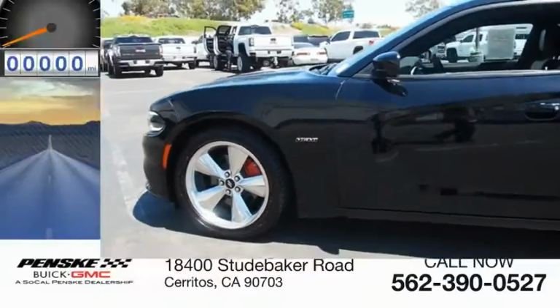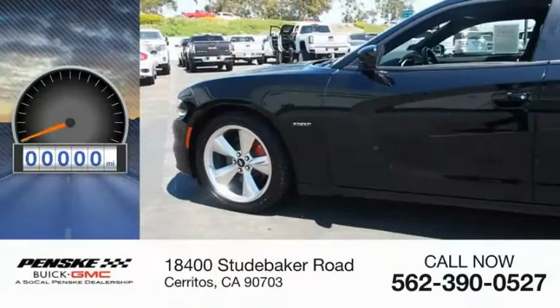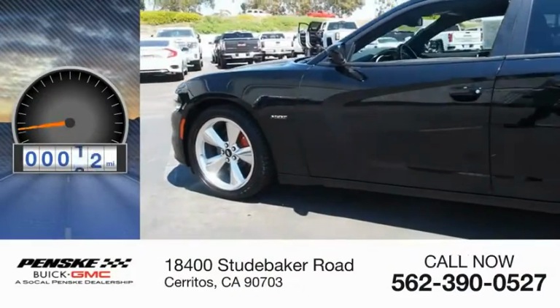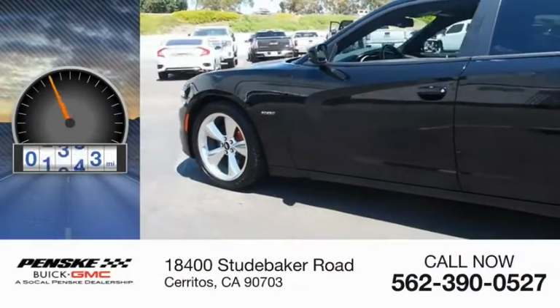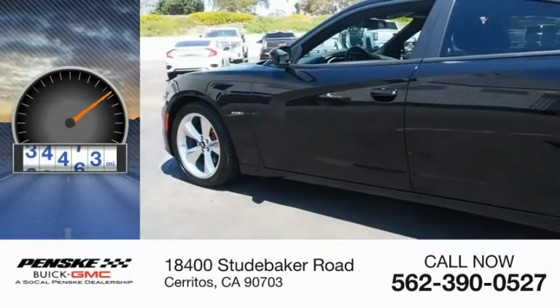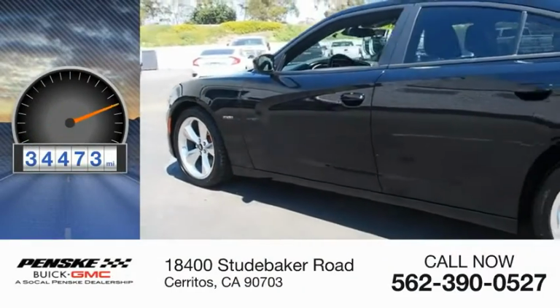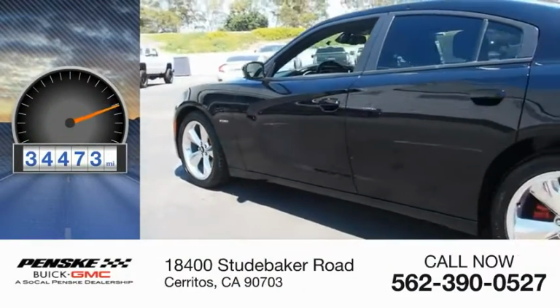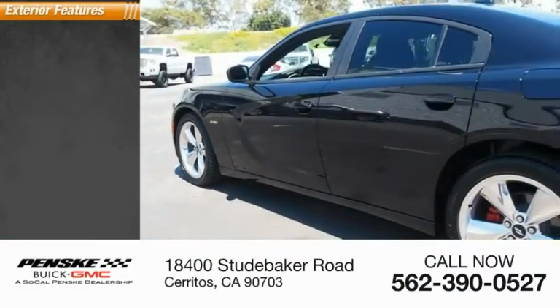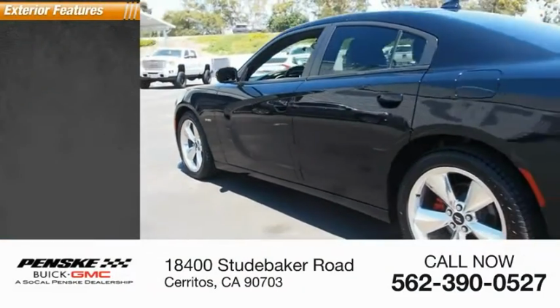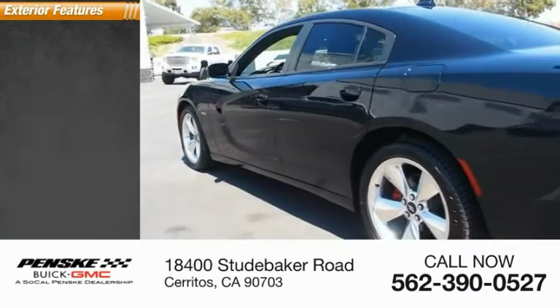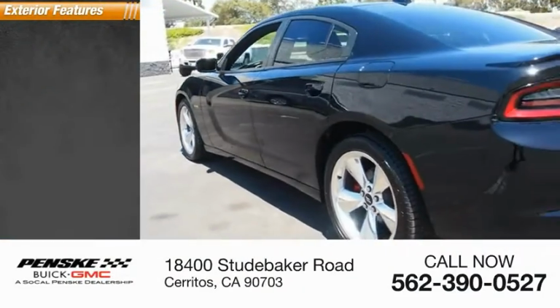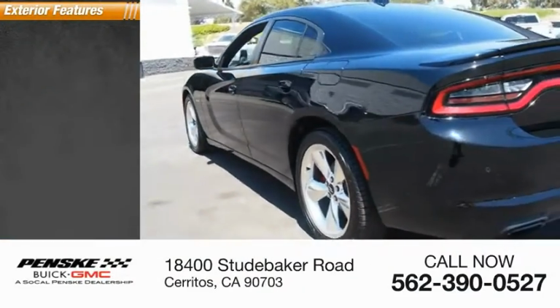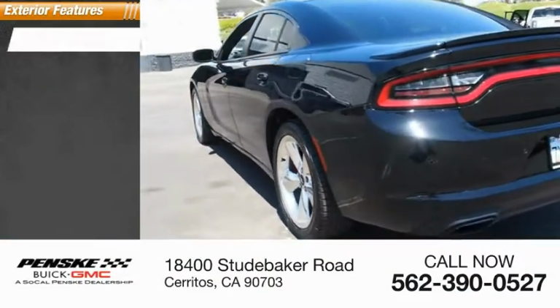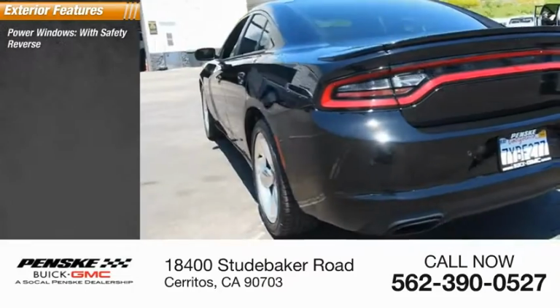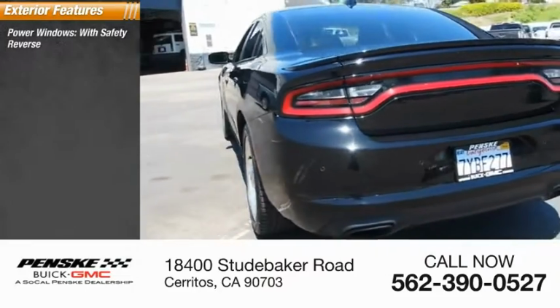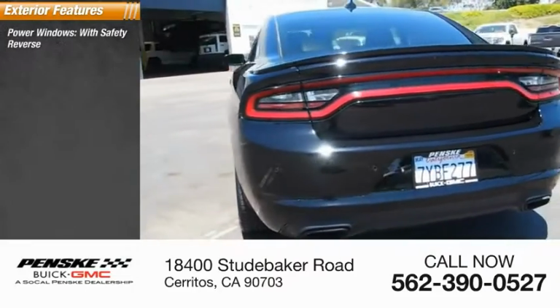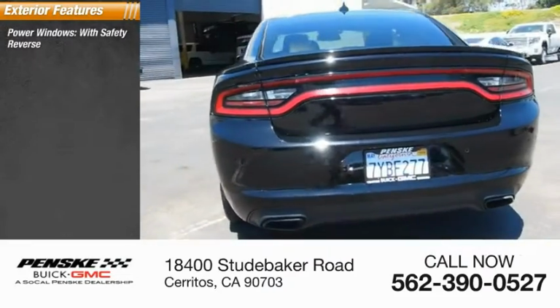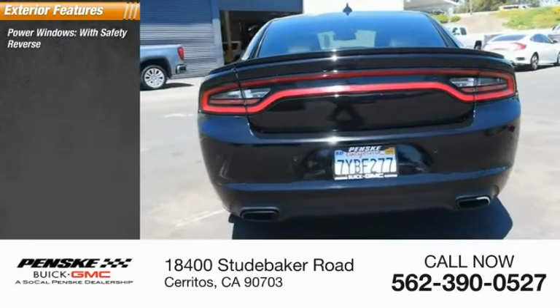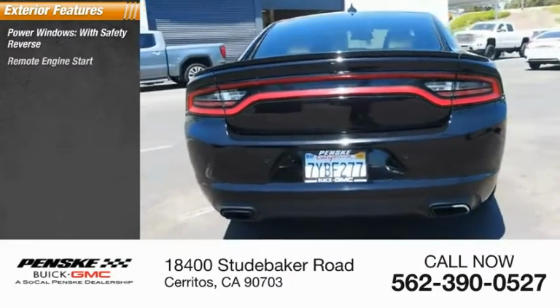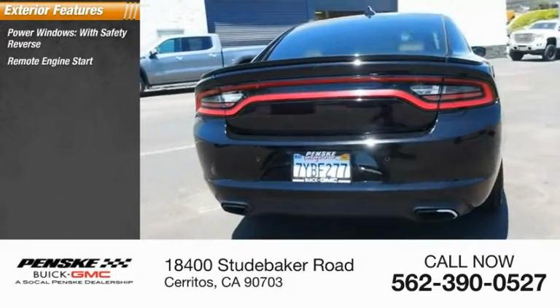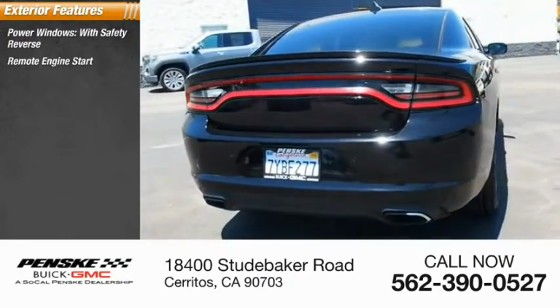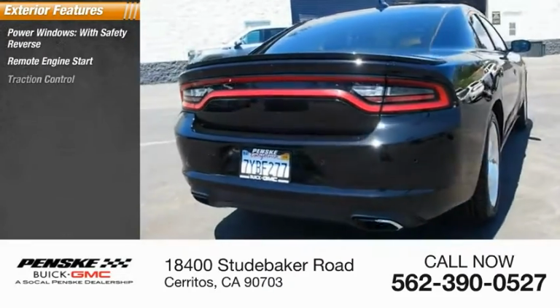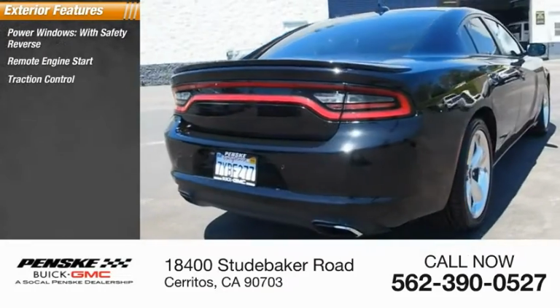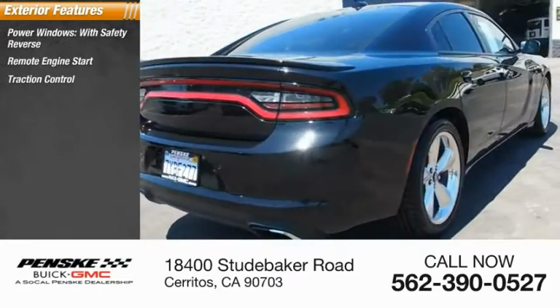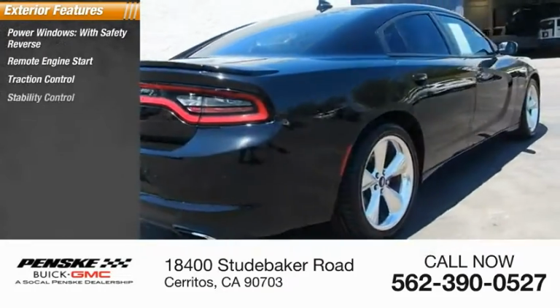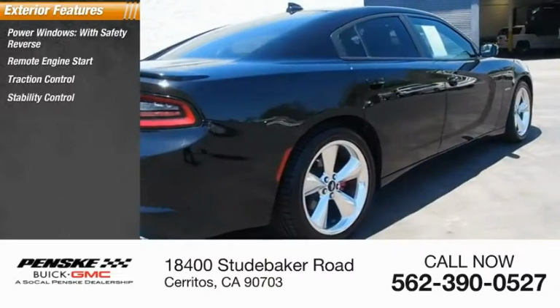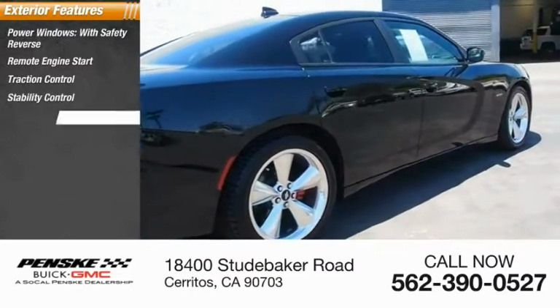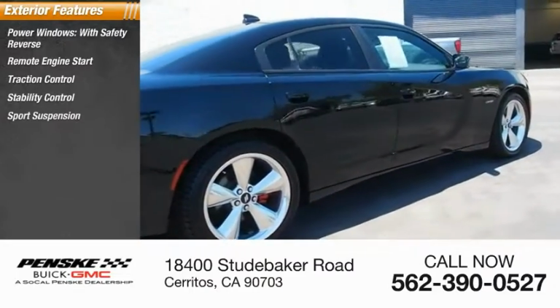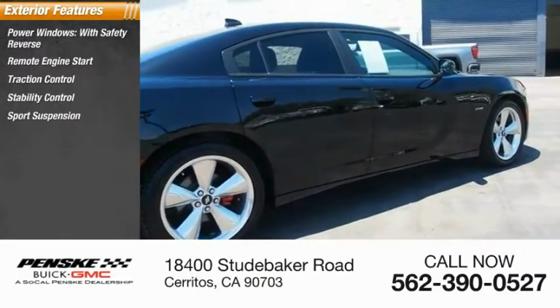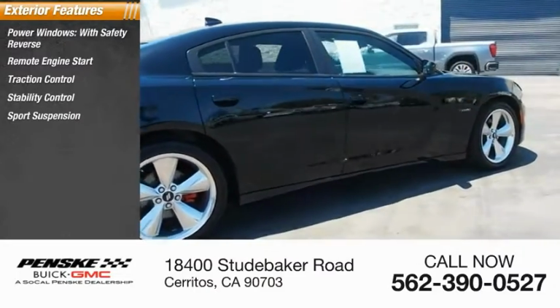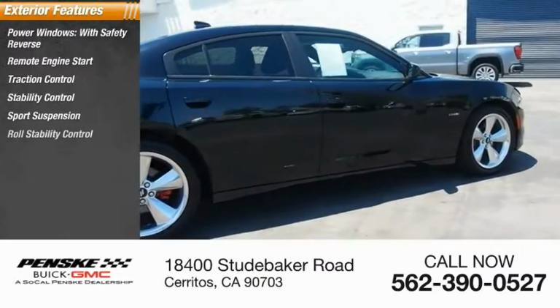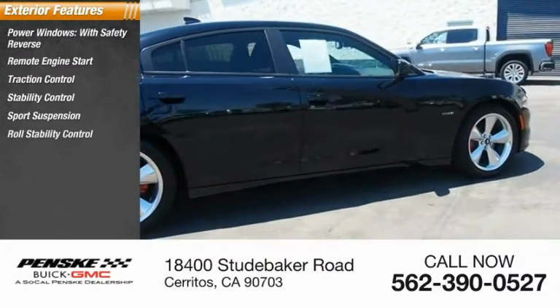This vehicle has less than 35,000 miles. Here are some of this vehicle's great options: power windows with safety reverse, remote engine start, traction control, stability control, sport suspension, and roll stability control.